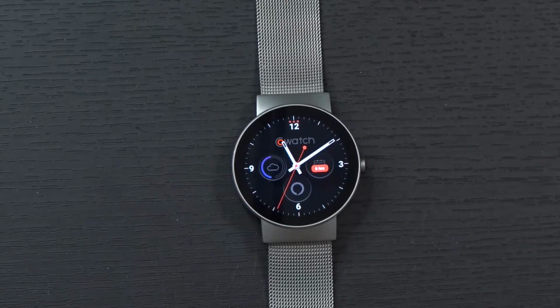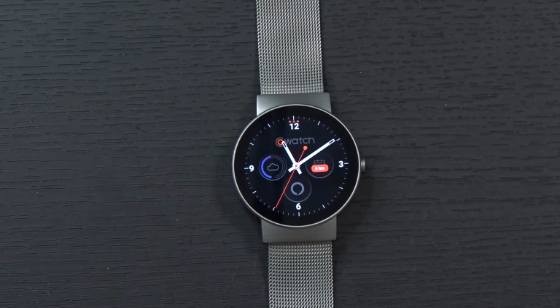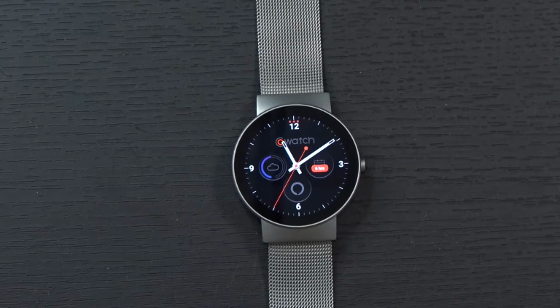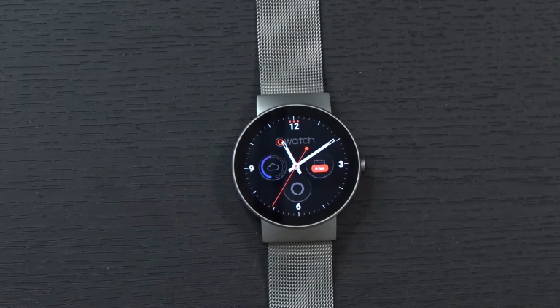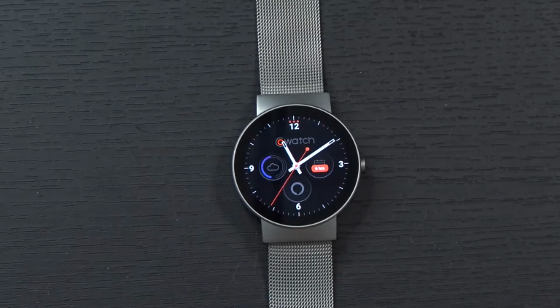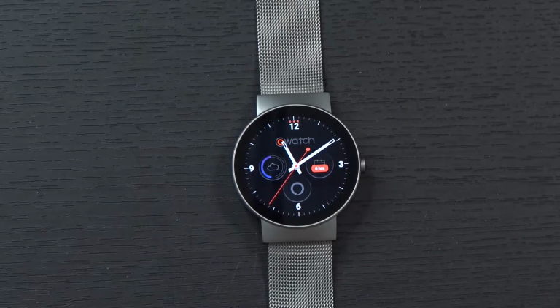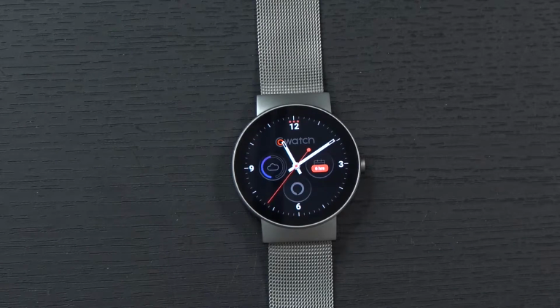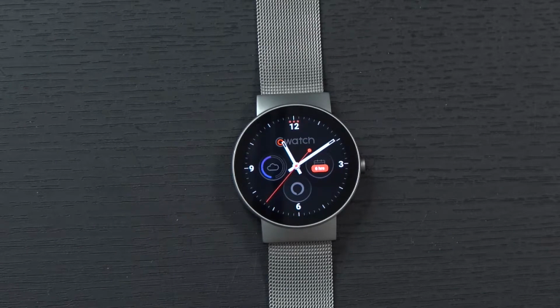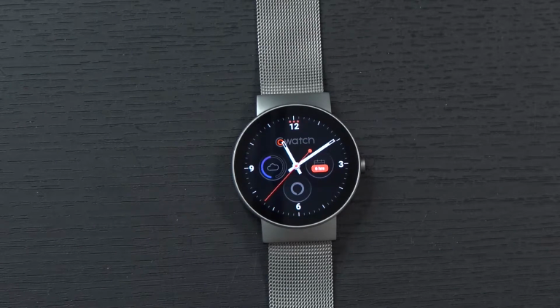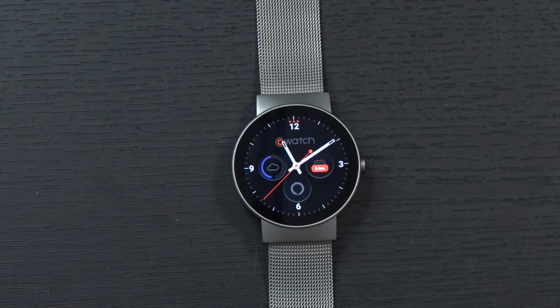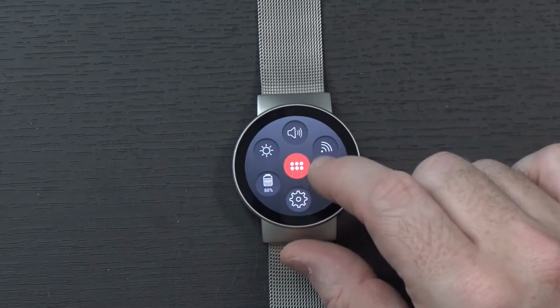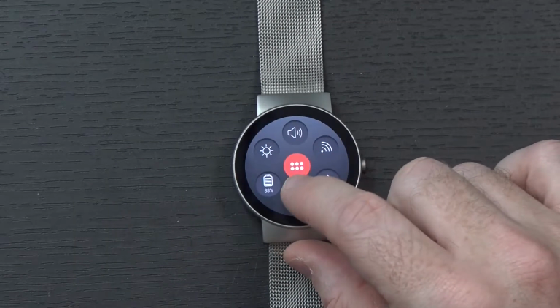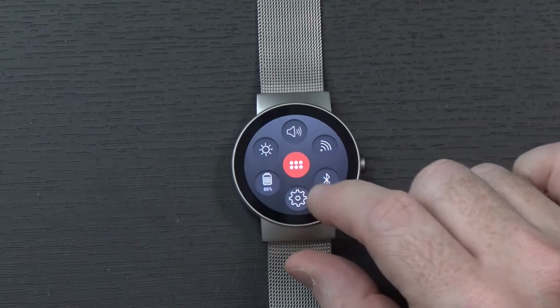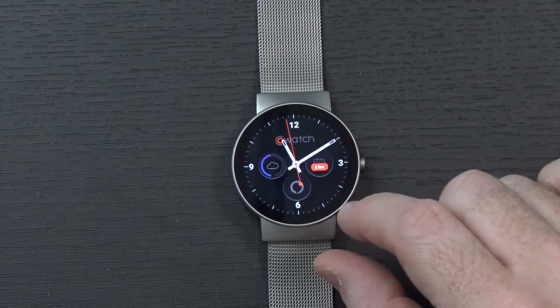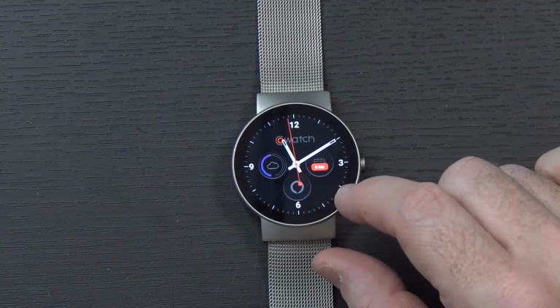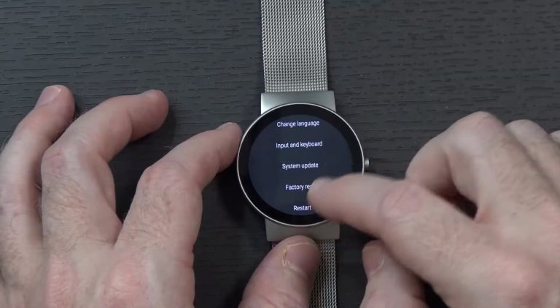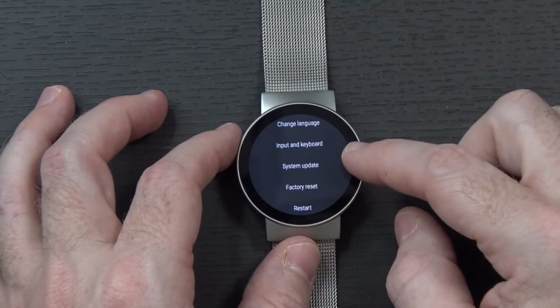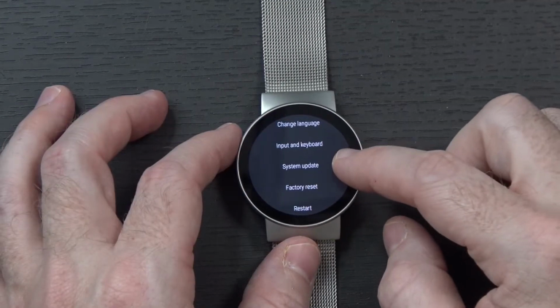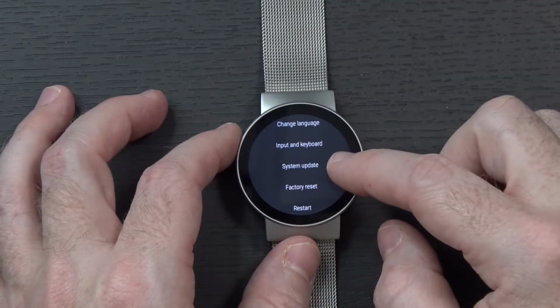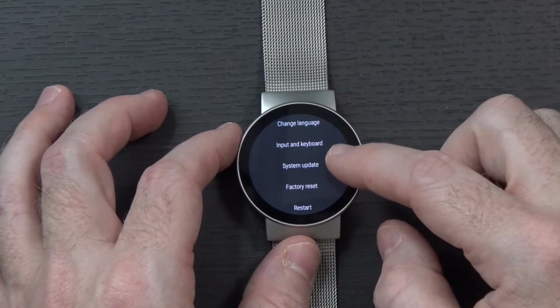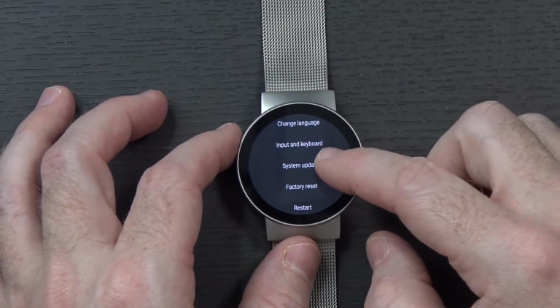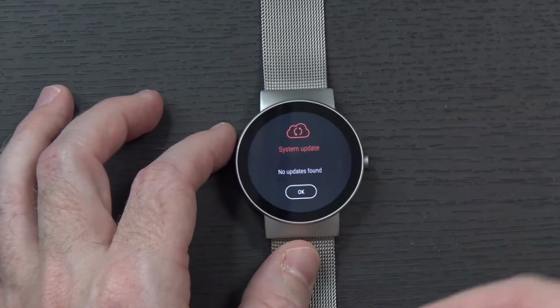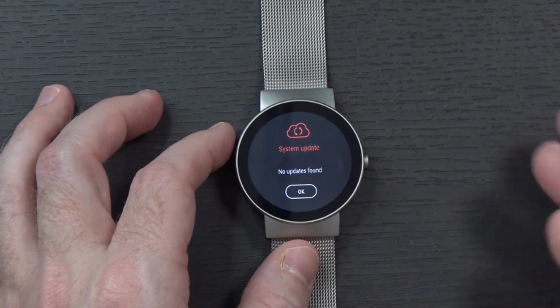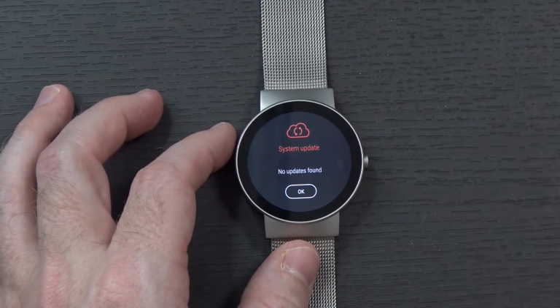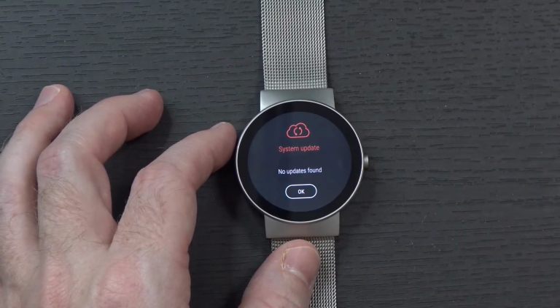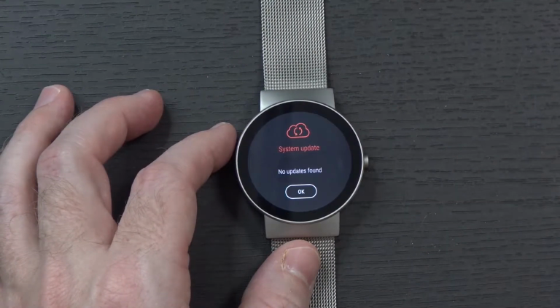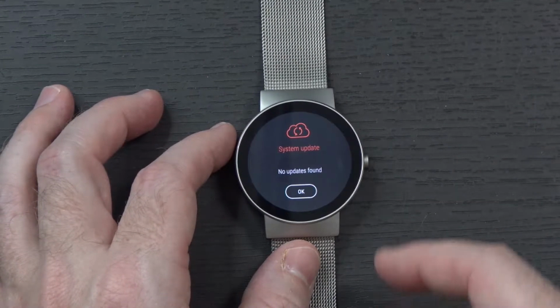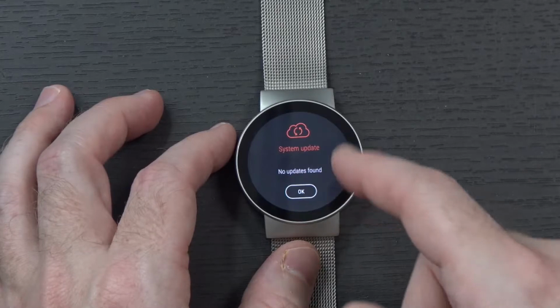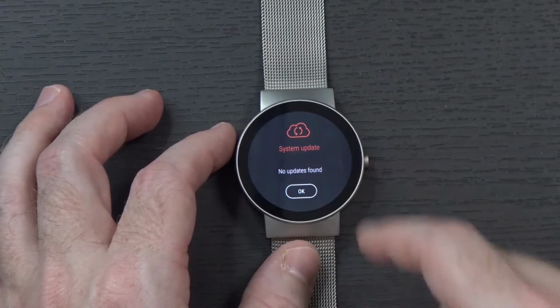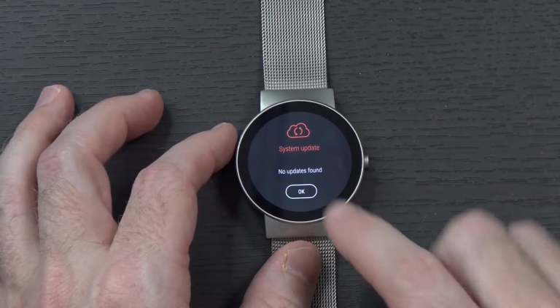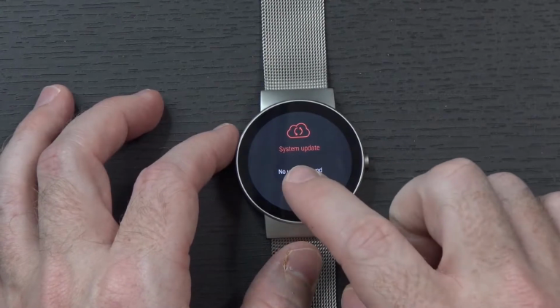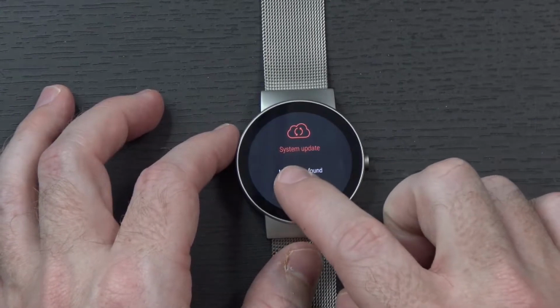In order to get Alexa set up on the Co-Watch, first make sure the watch is up to date. You can do that by going into the settings menu and scrolling down to where it says system update. Of course, you have to be connected to the internet first, but as you can see here, no updates were found.